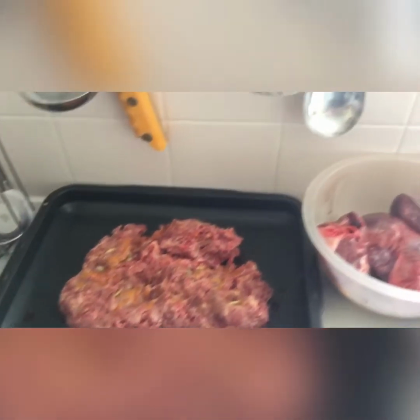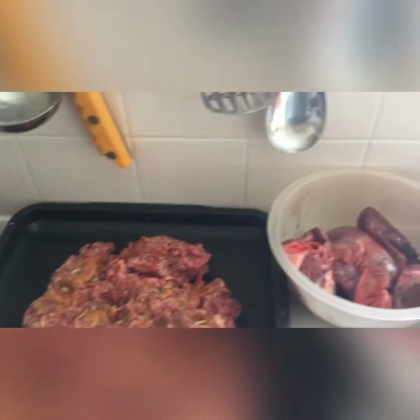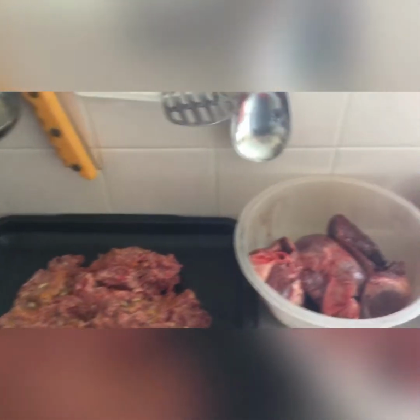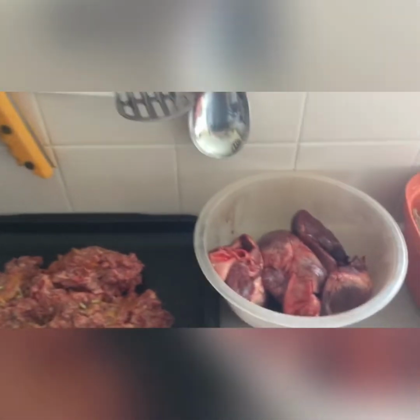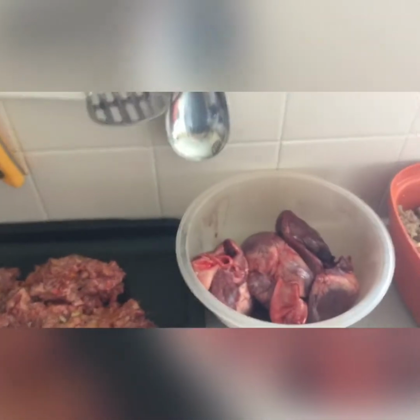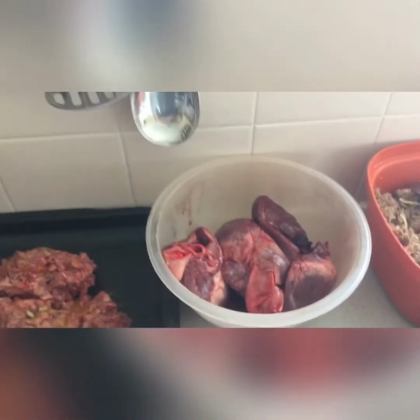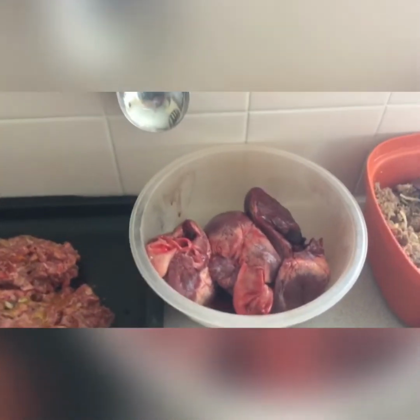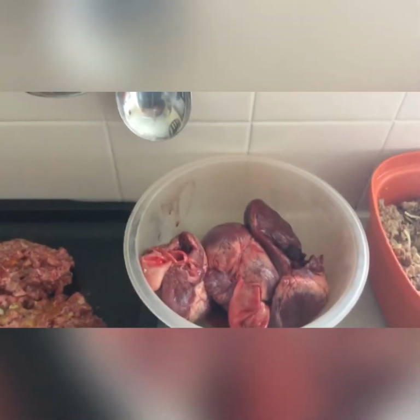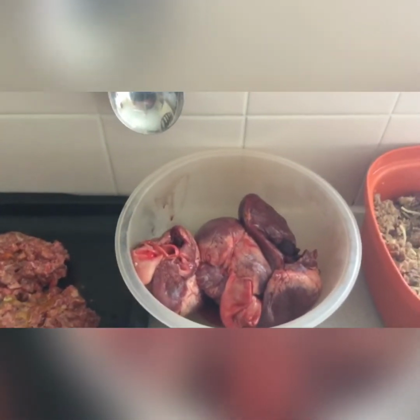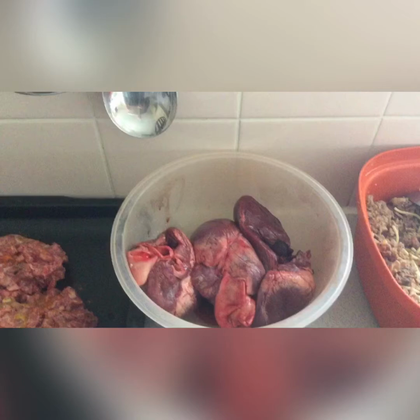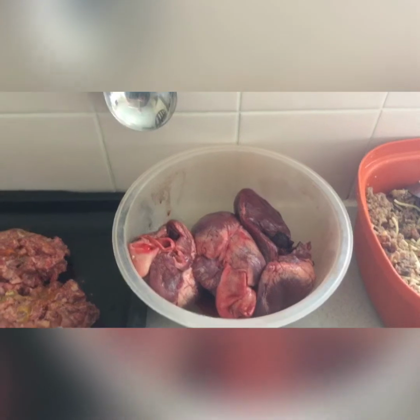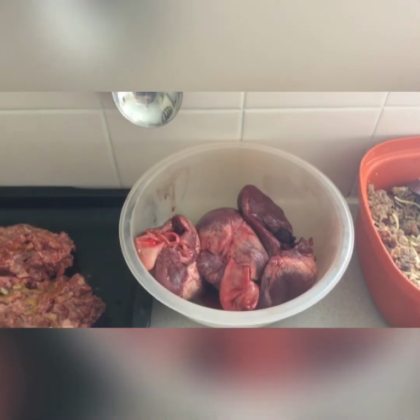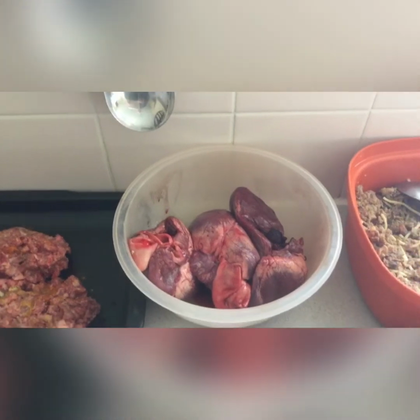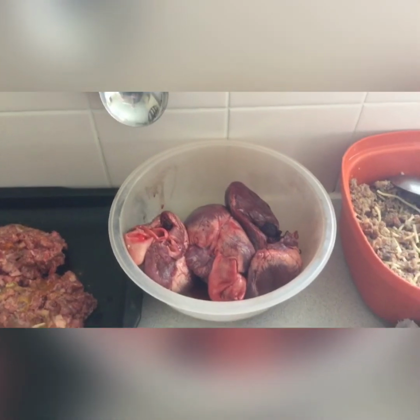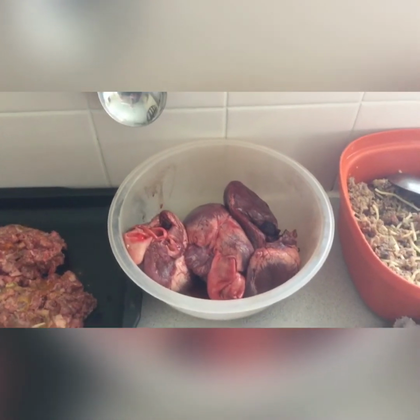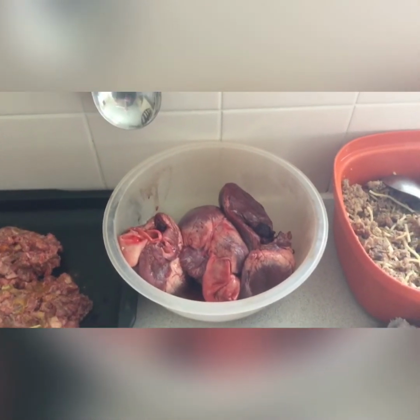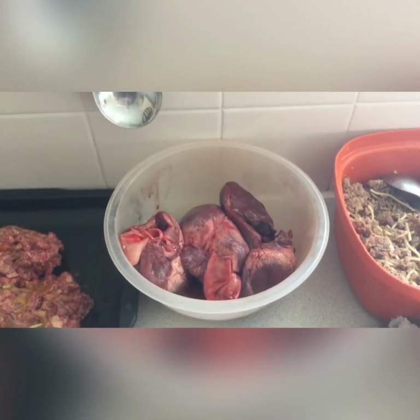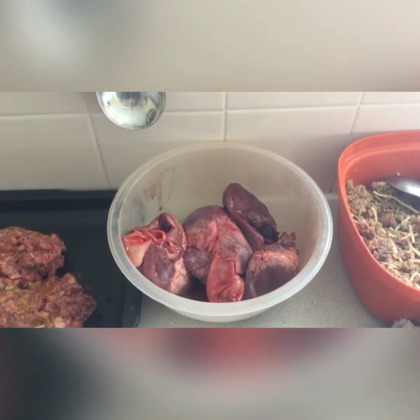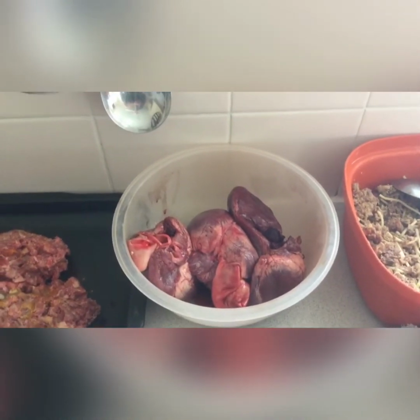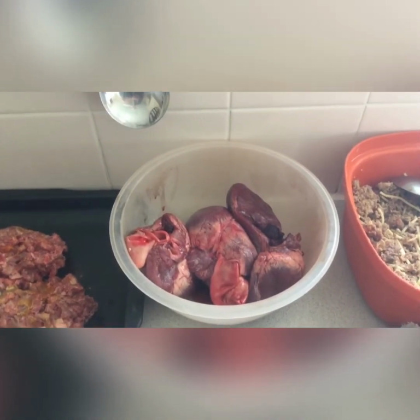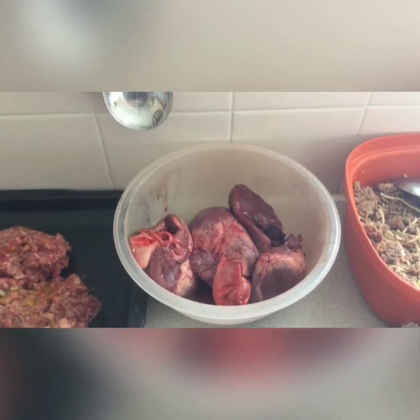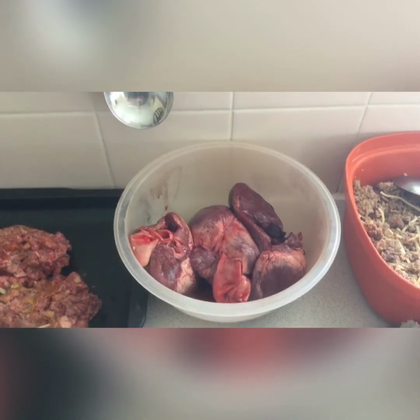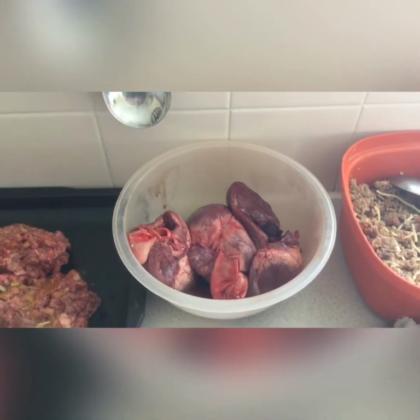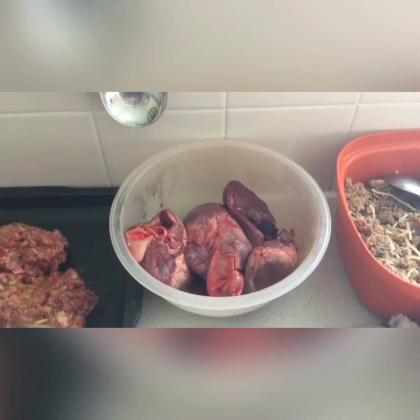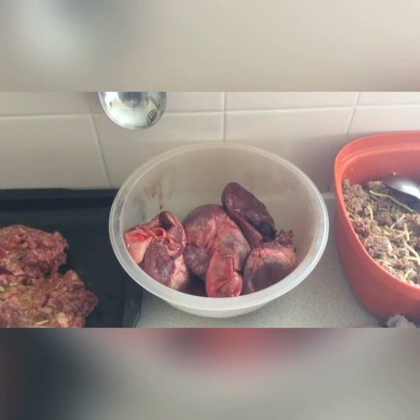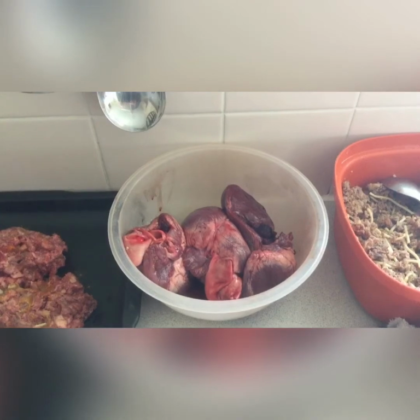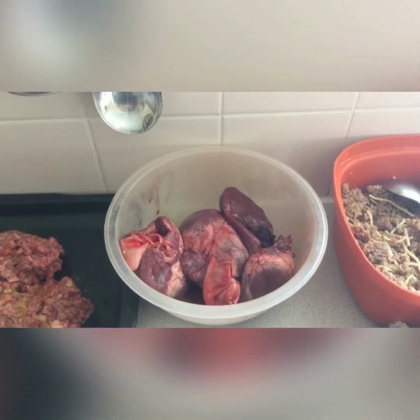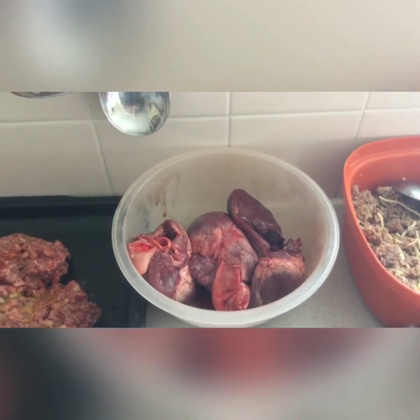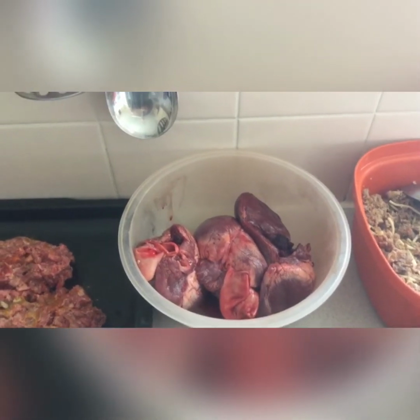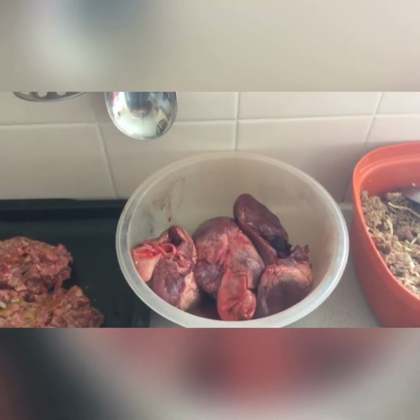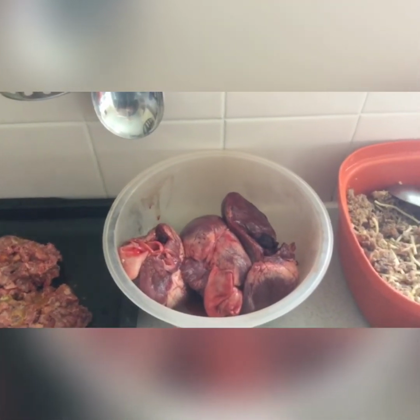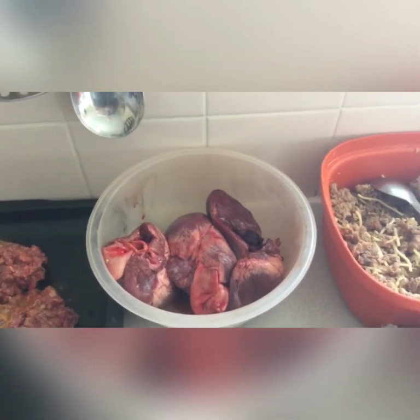Moving on we have offal — that's hearts. The same again, we cook that in the oven and basically let it cool, cut it into slices, and give that as a treat or sometimes we mix it in with the food as well.